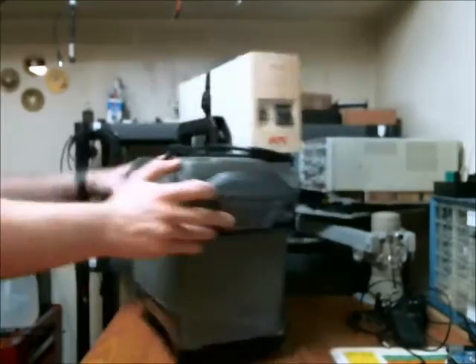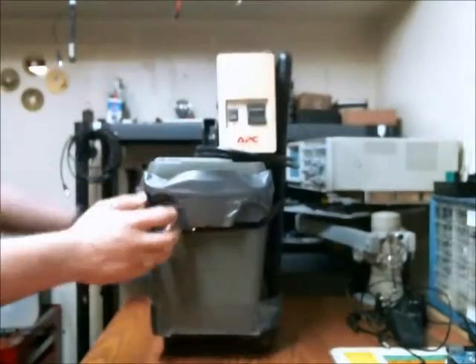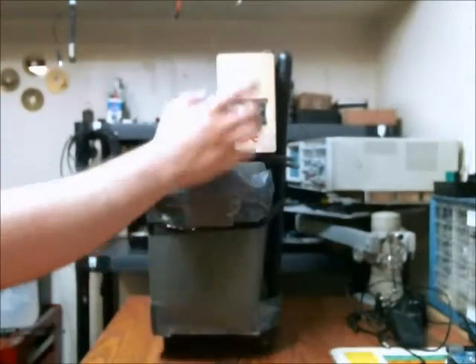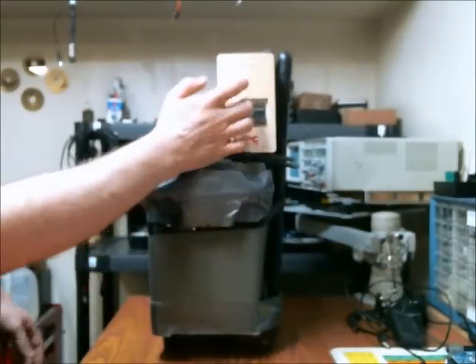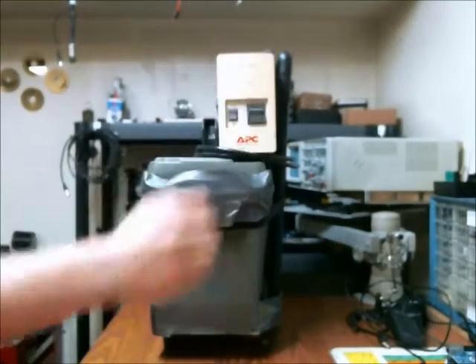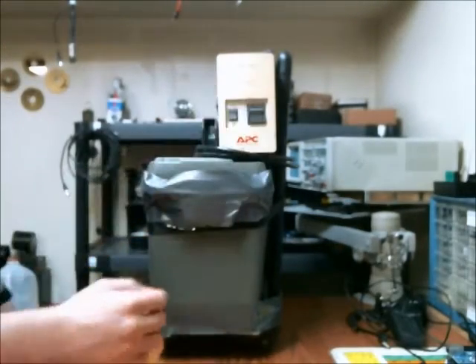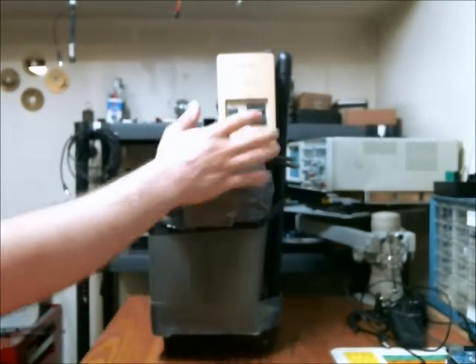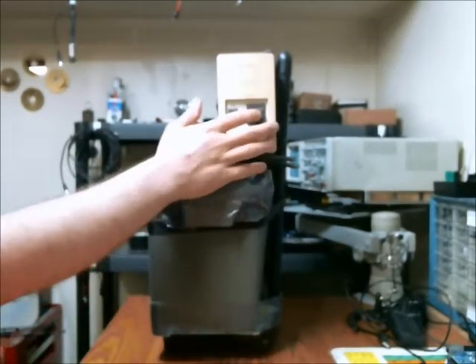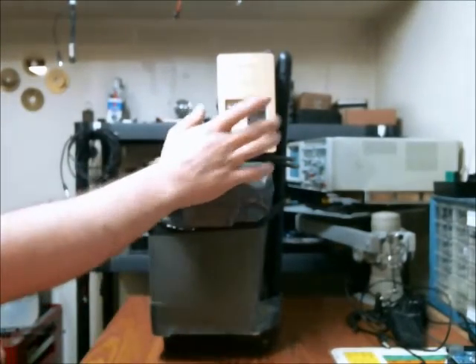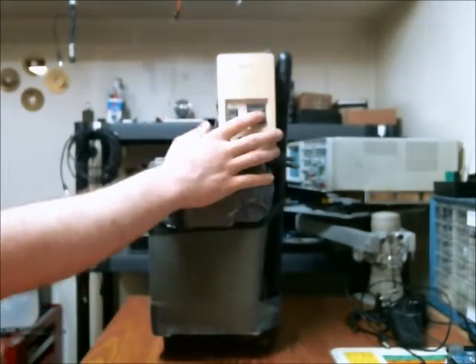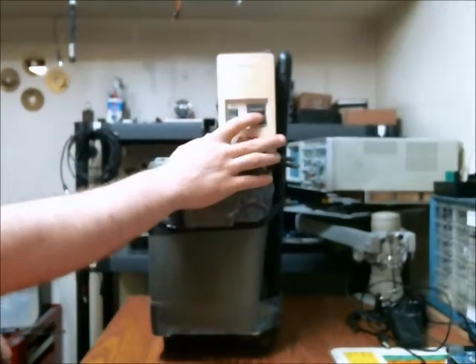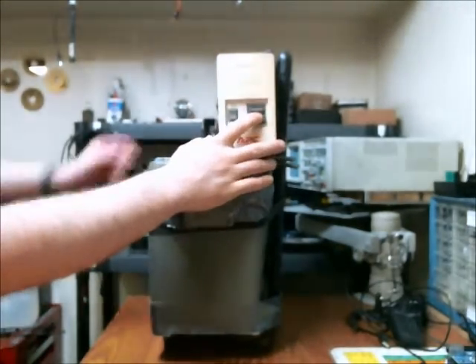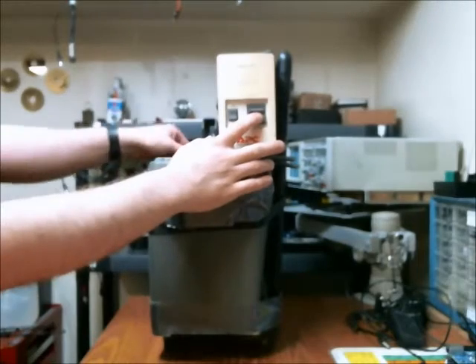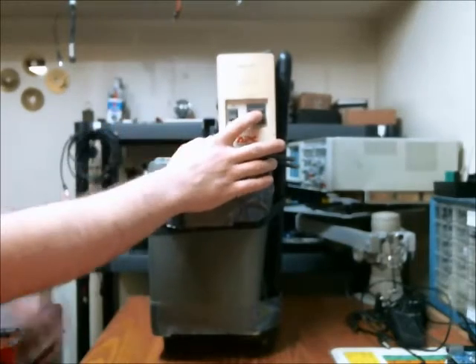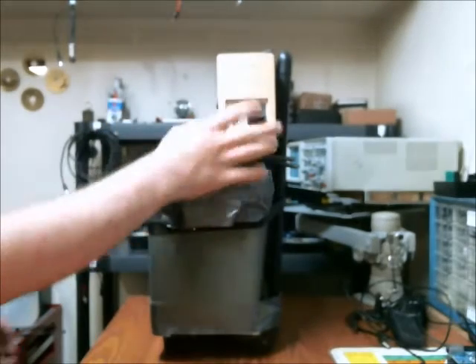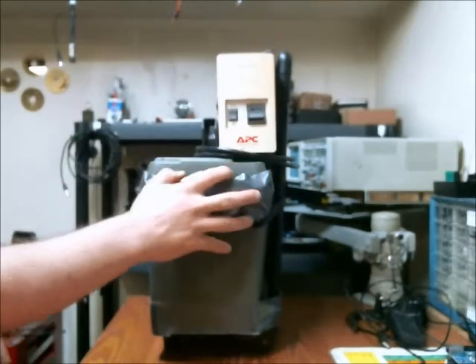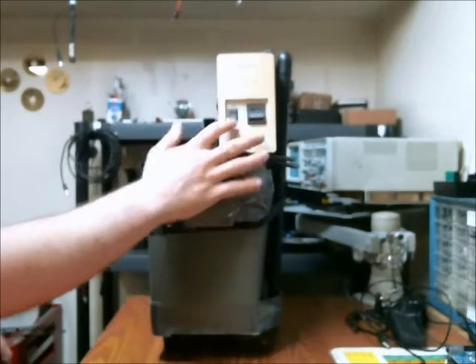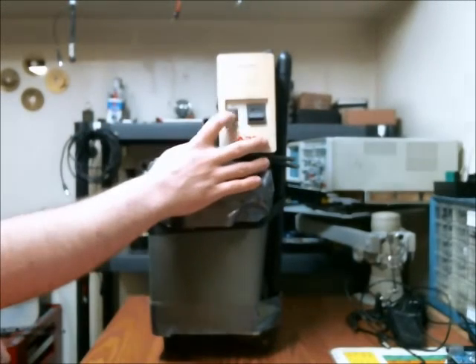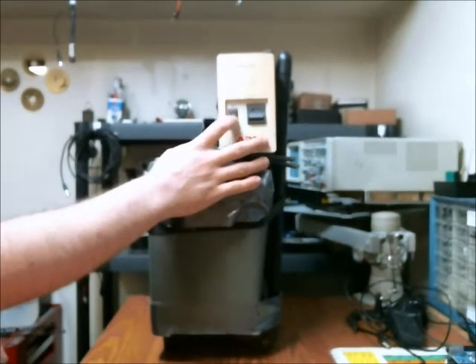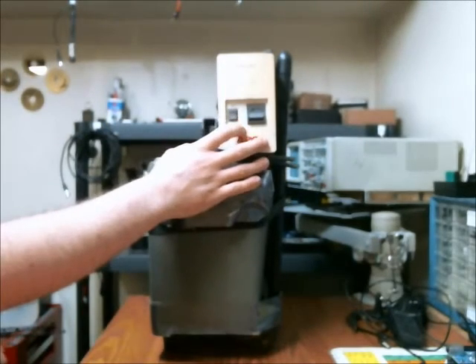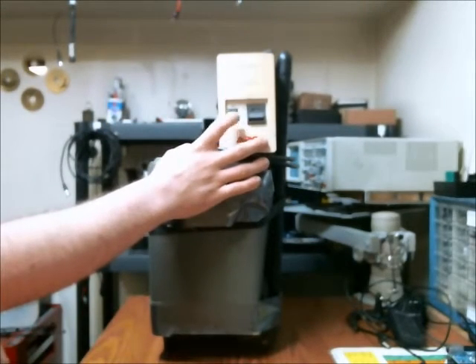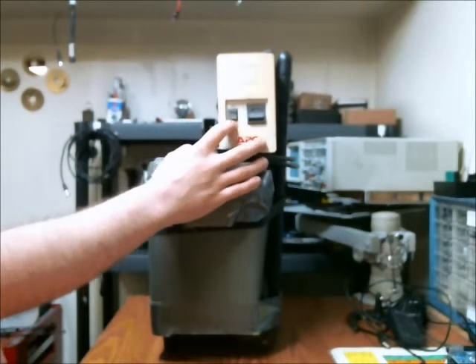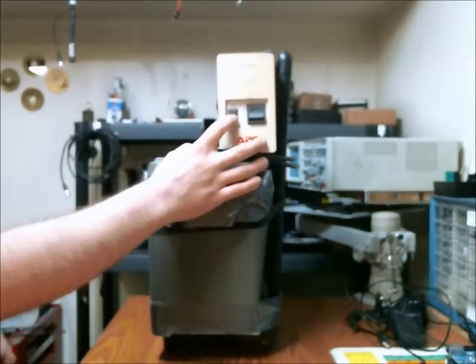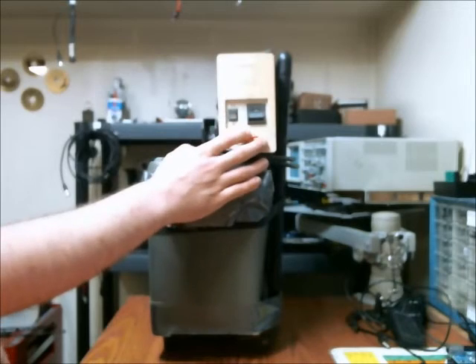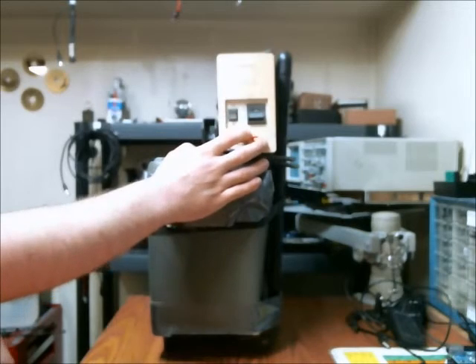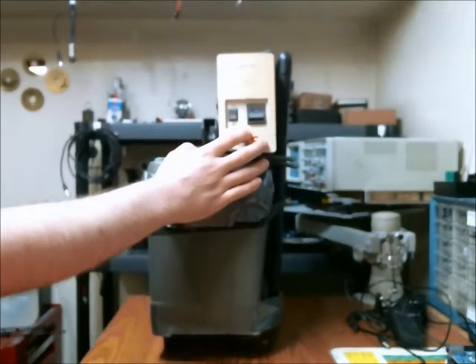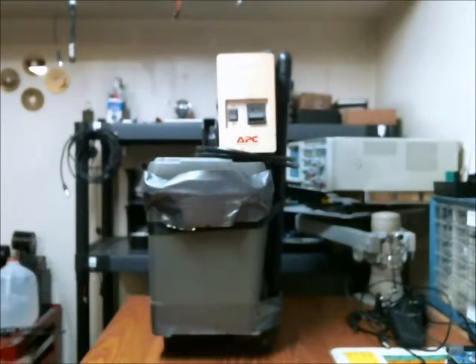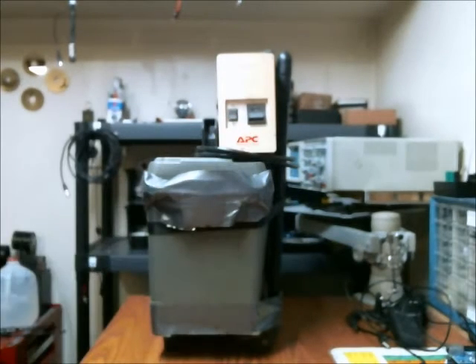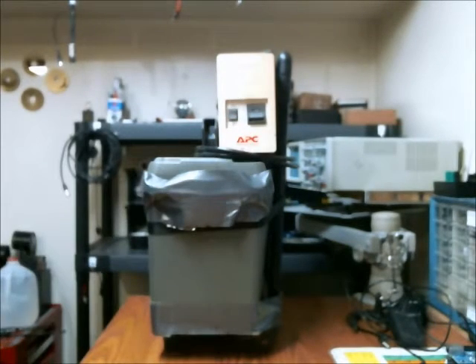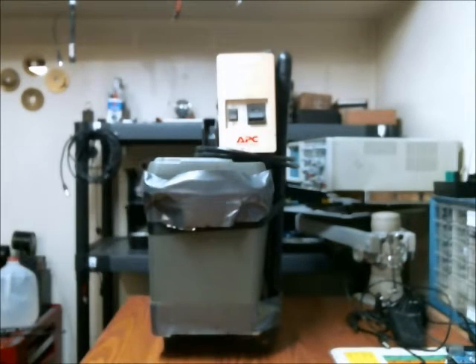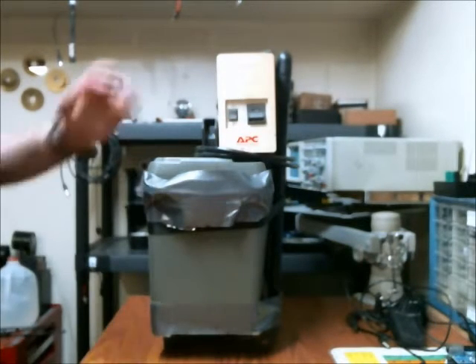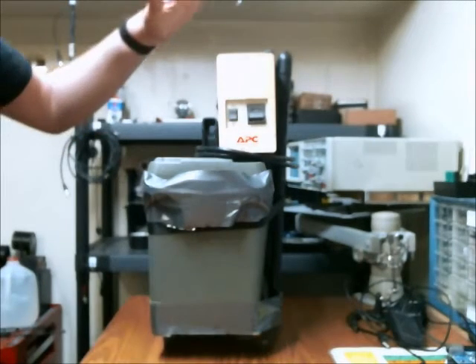The reason I went with this UPS is because I can turn it on when there's no AC attached, and I can turn off the beeping sound by pressing this button. So that's definitely a nice feature.